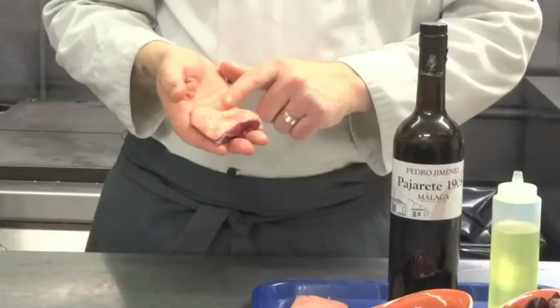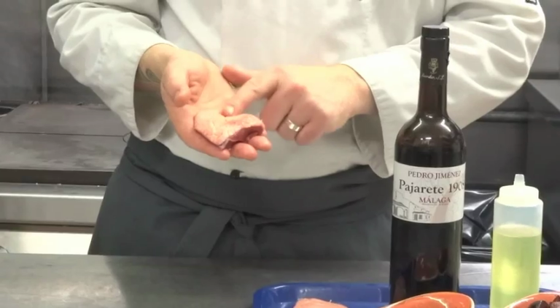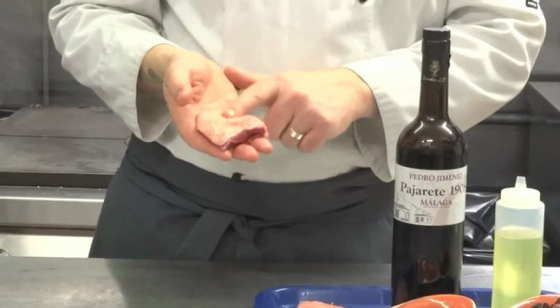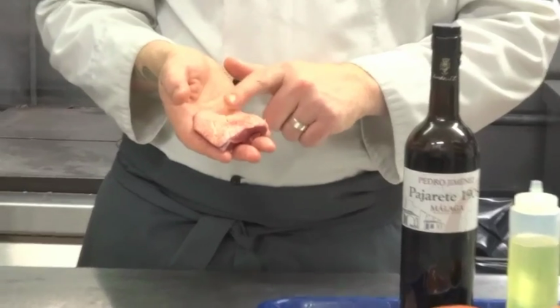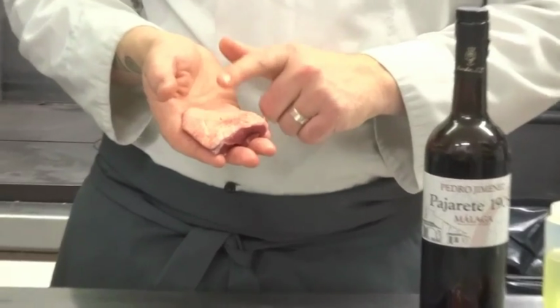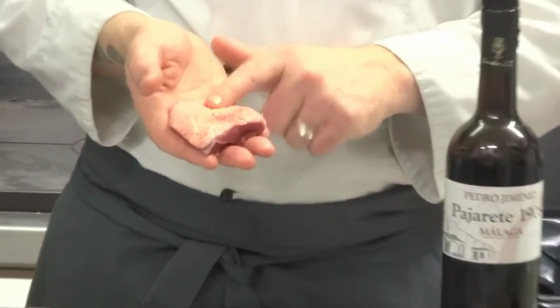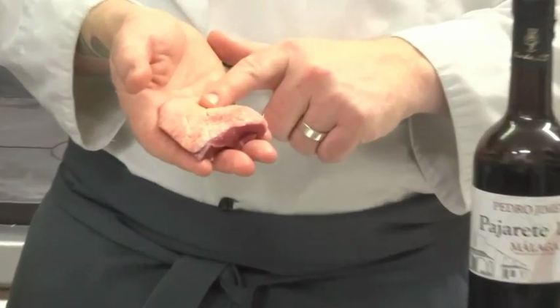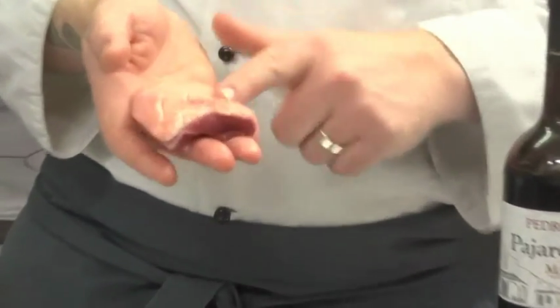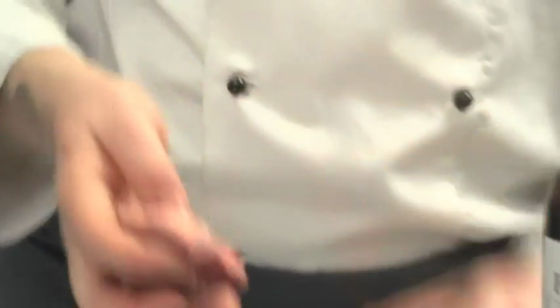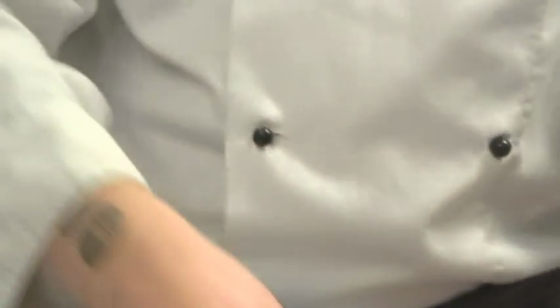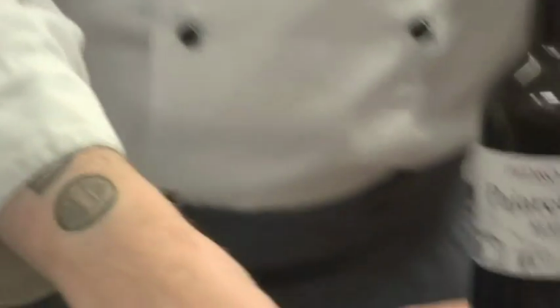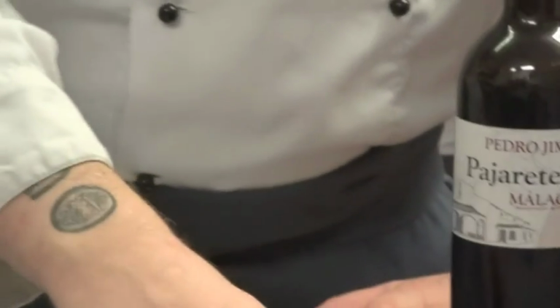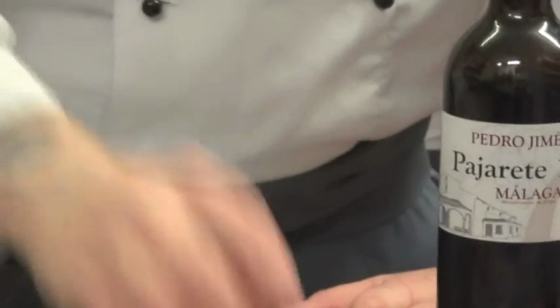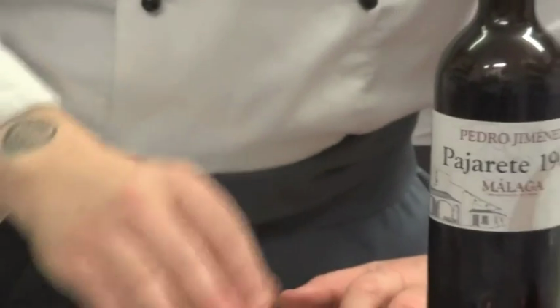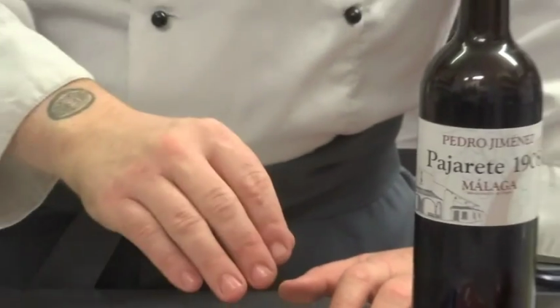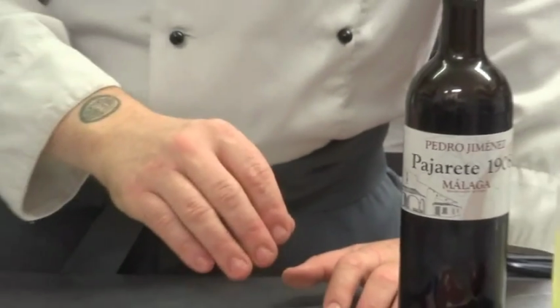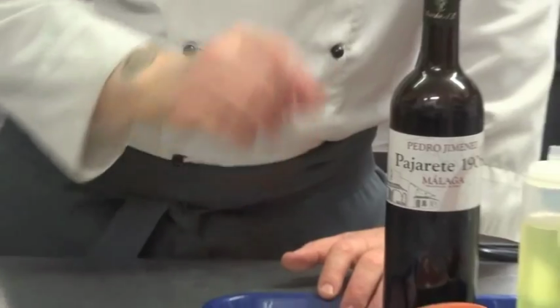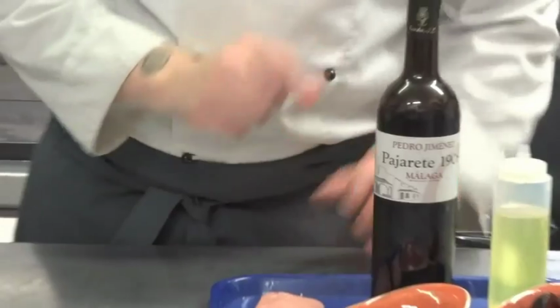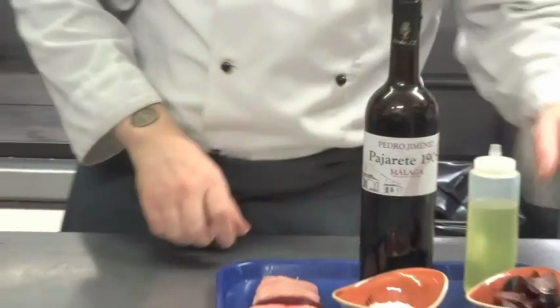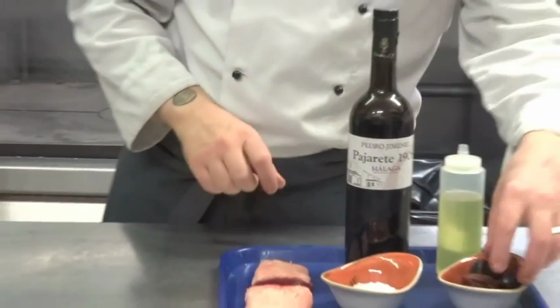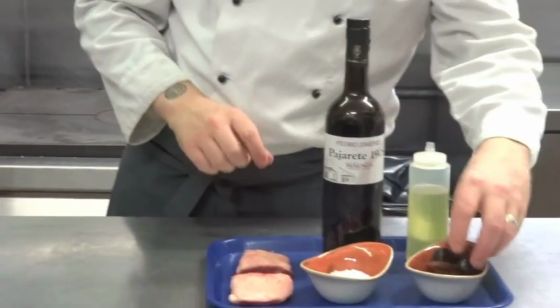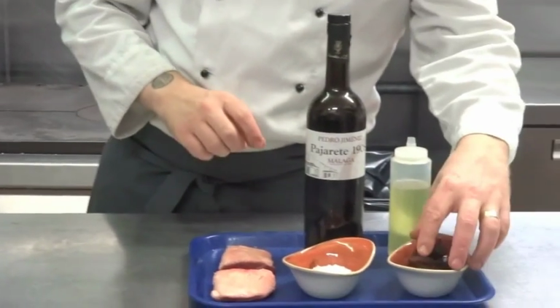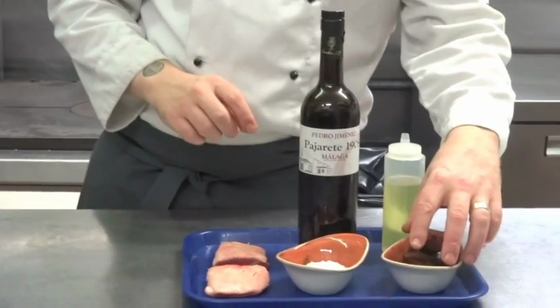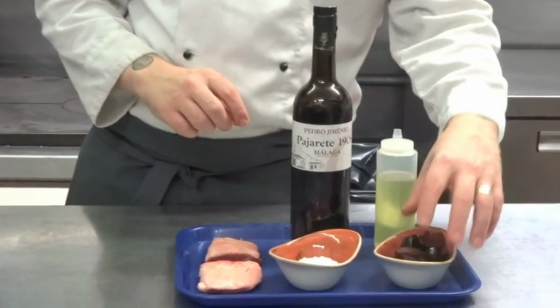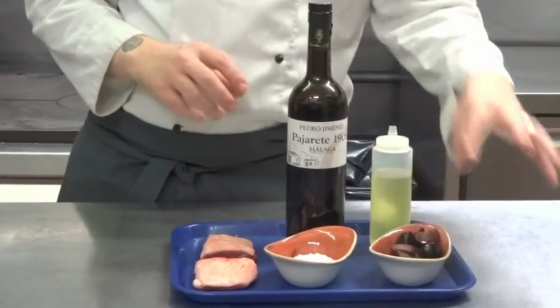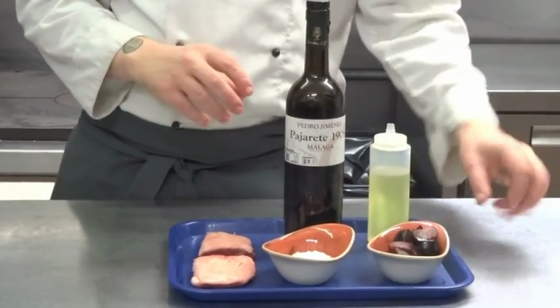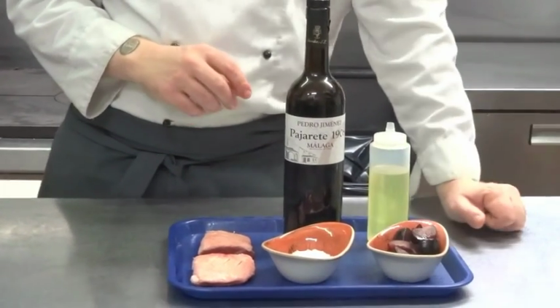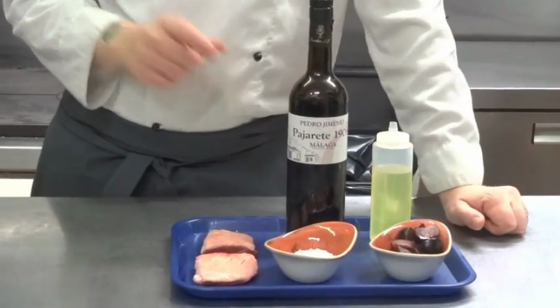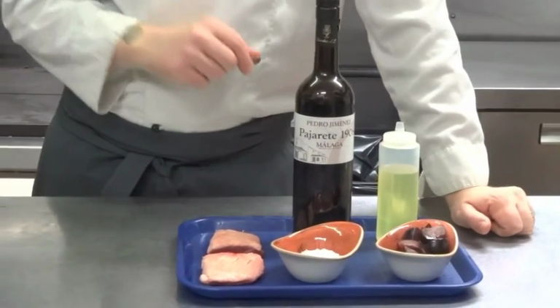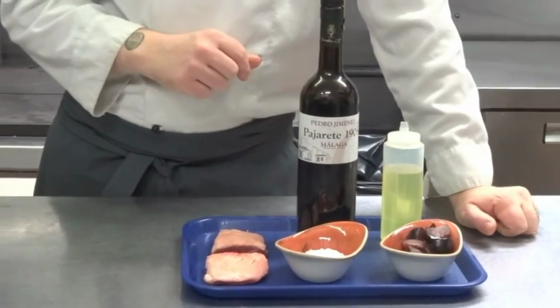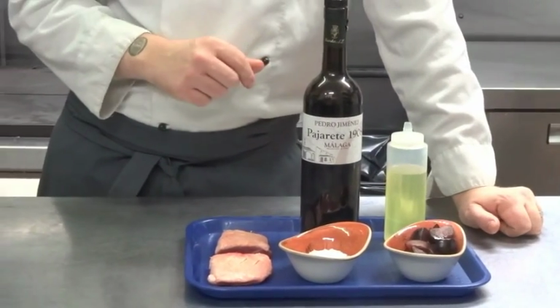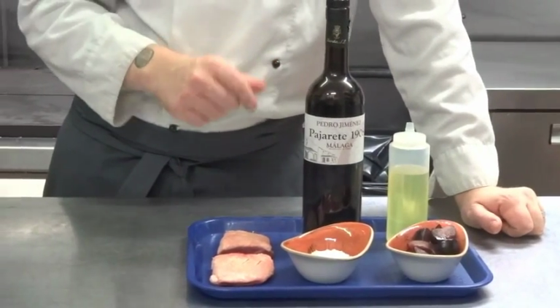Today we're using Mary Regan's ducks from Wexford — they're organic ducks and we've cut the breast into two. We have some pre-sliced plums; we've just halved our plums and cut the halves into quarters.